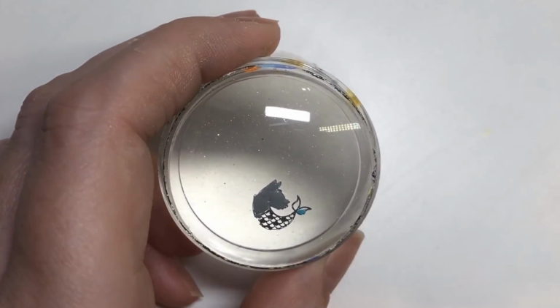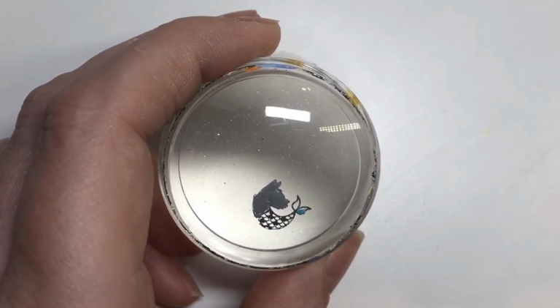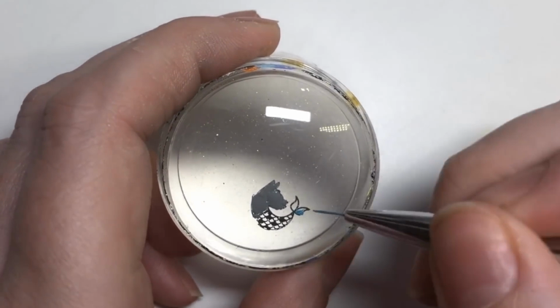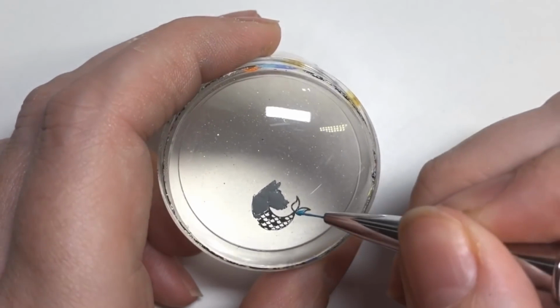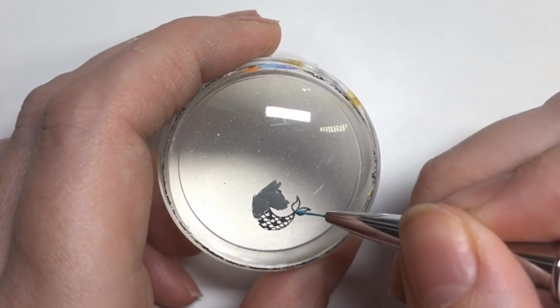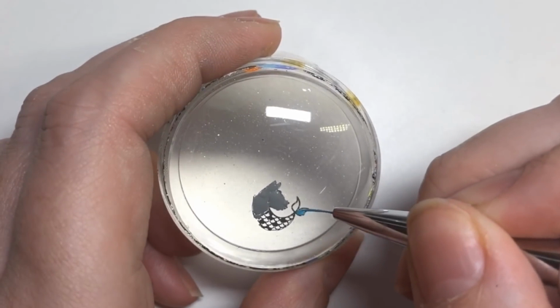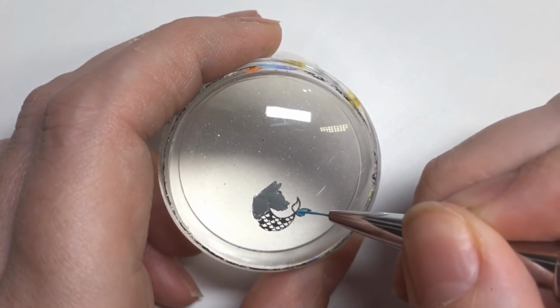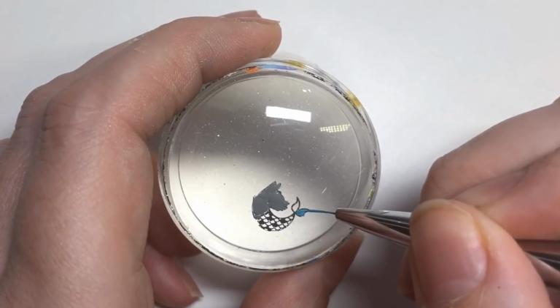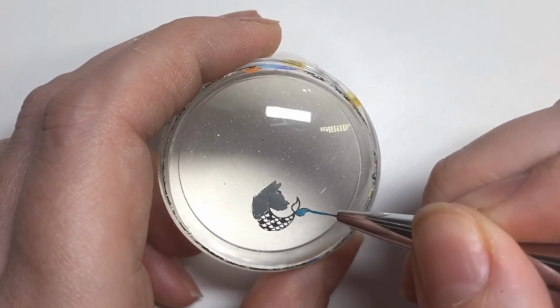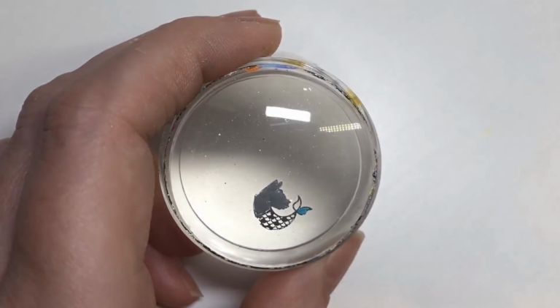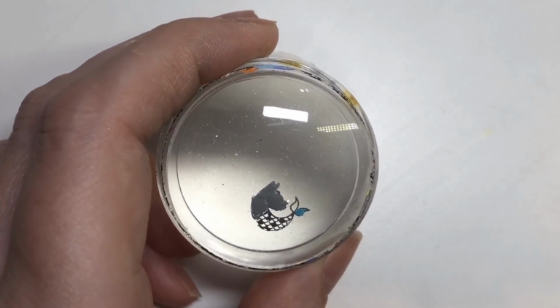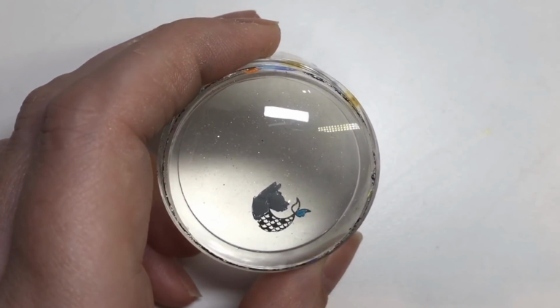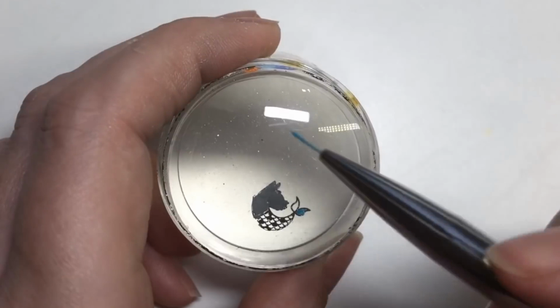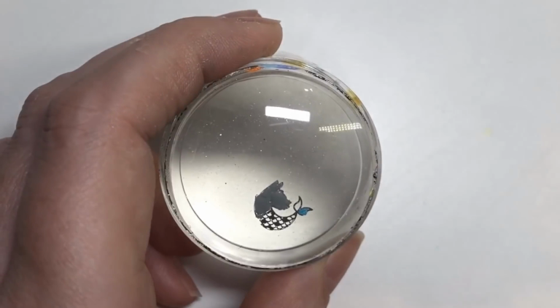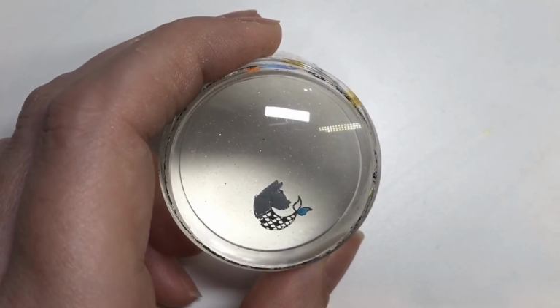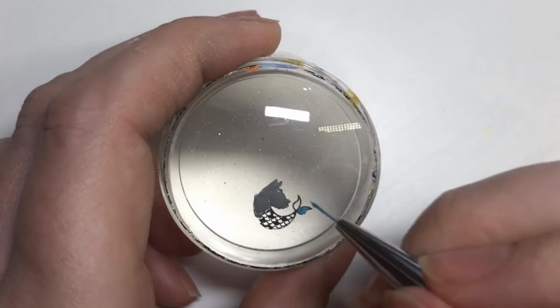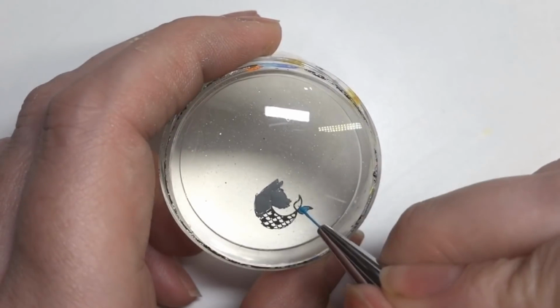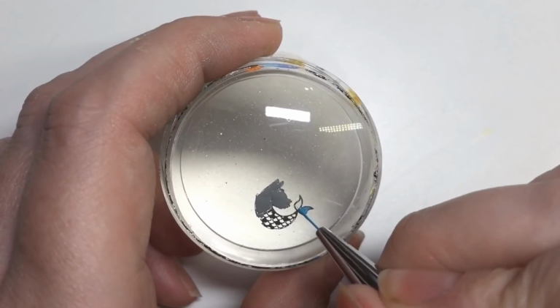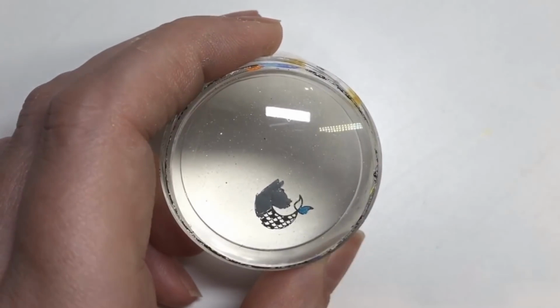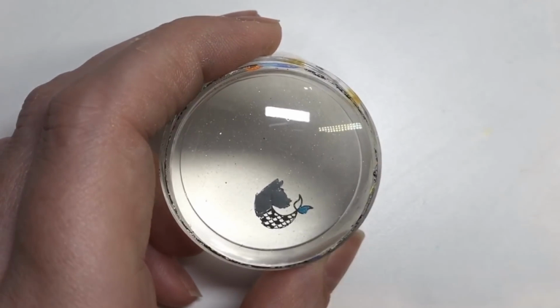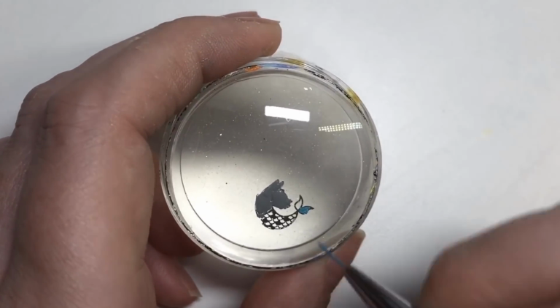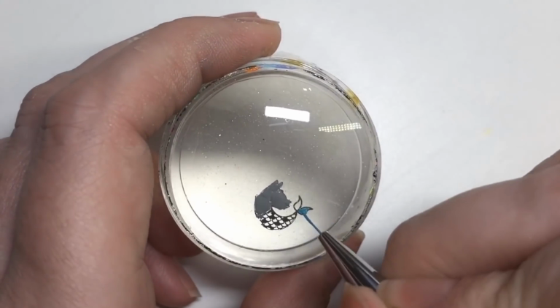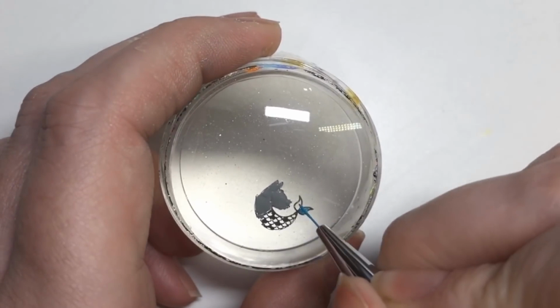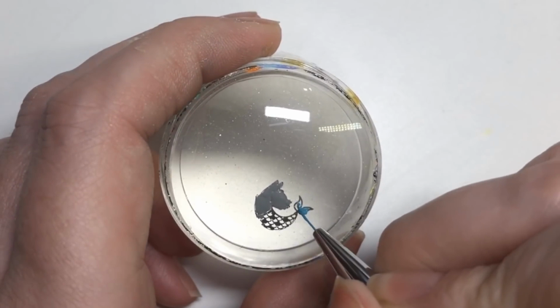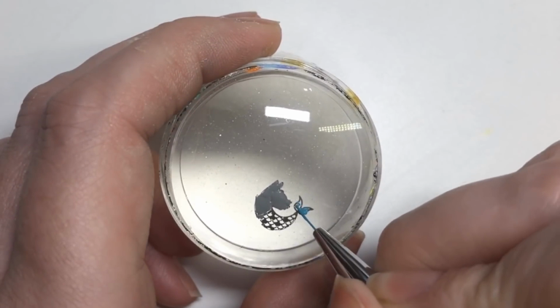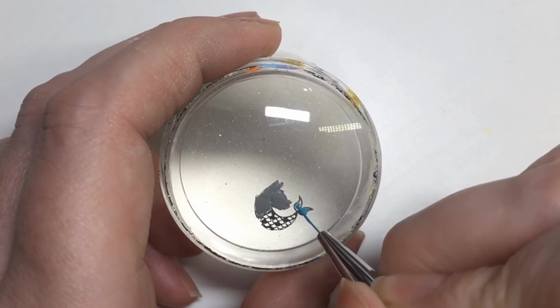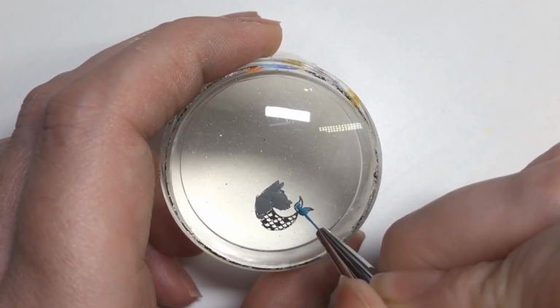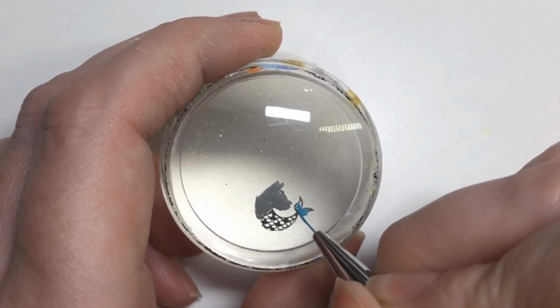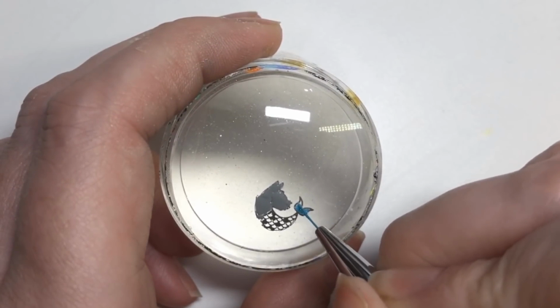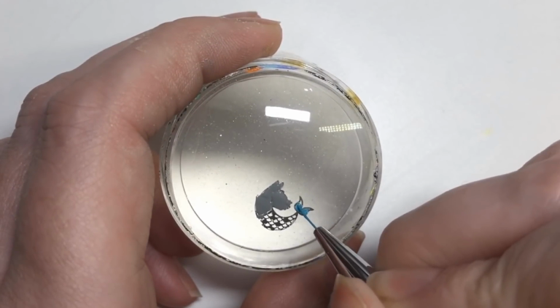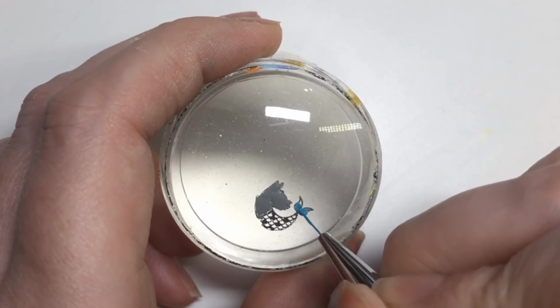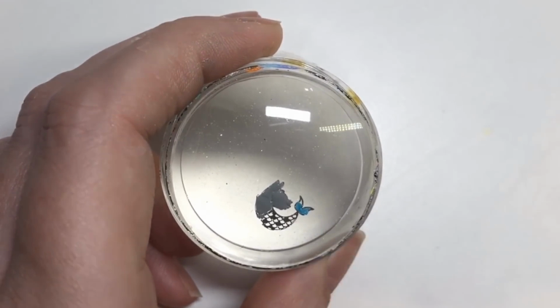Then I'm going to be filling in the tail with some green and blue stamping polish.